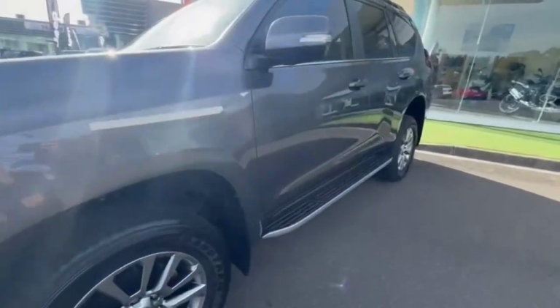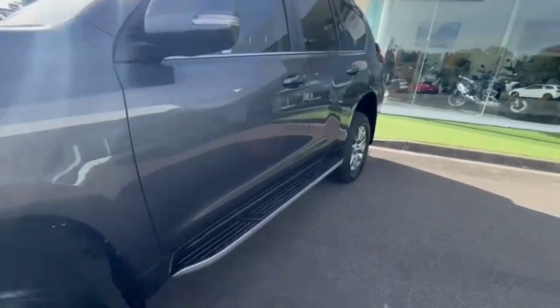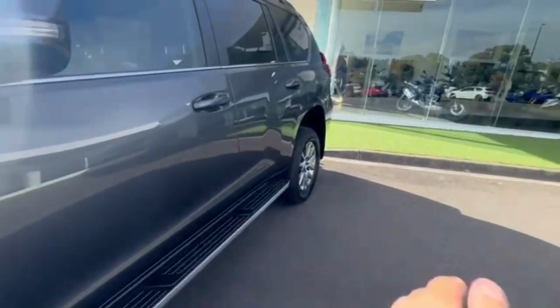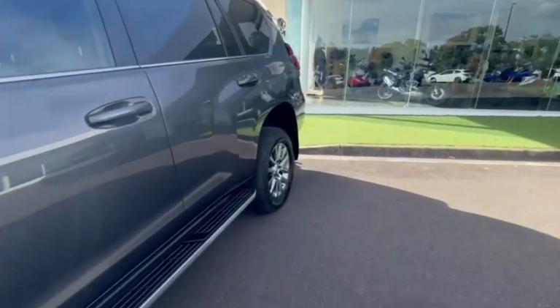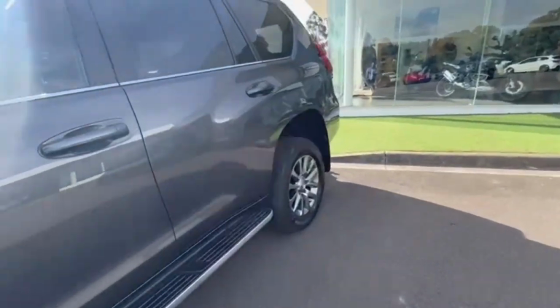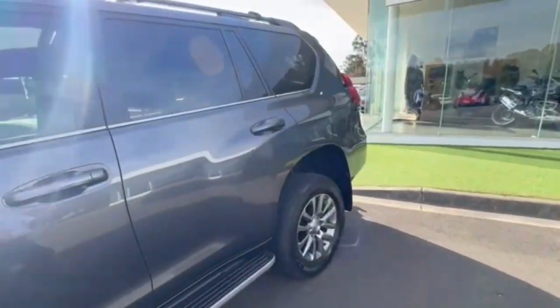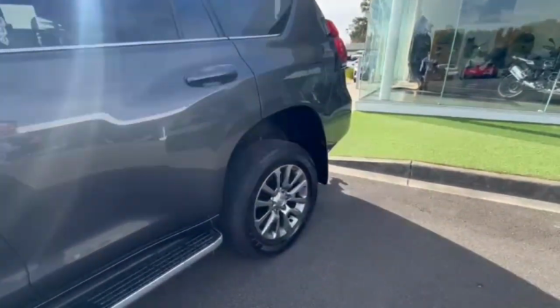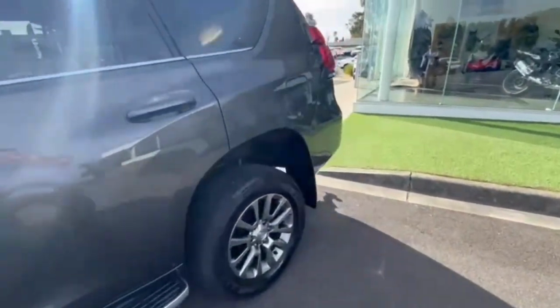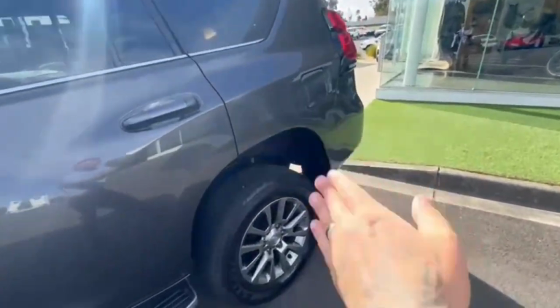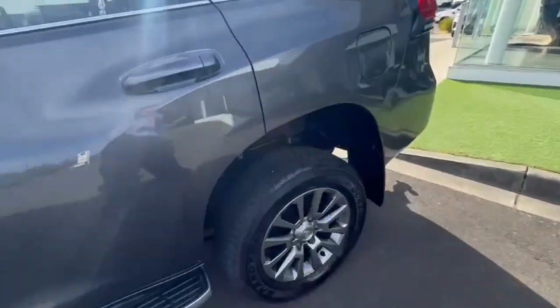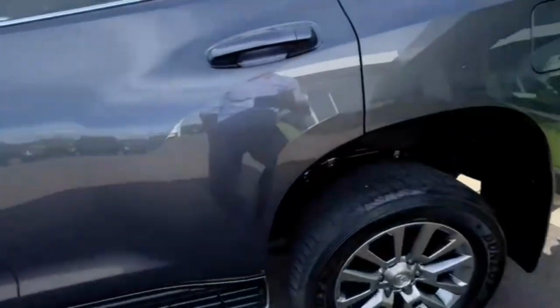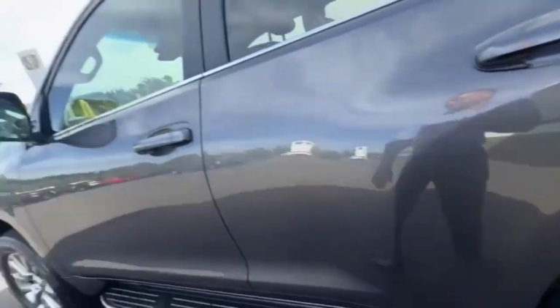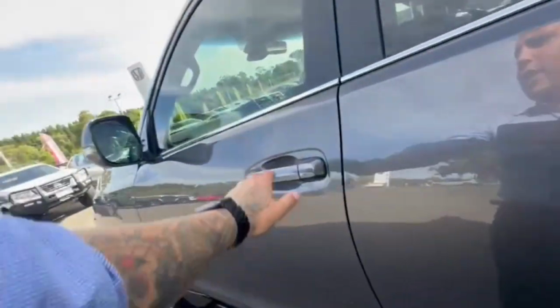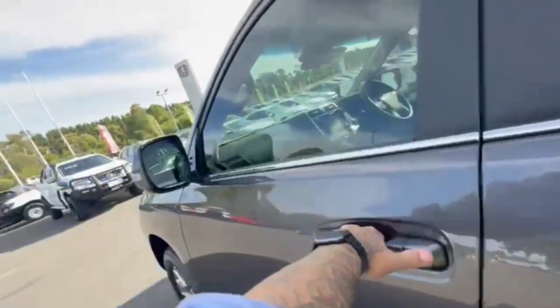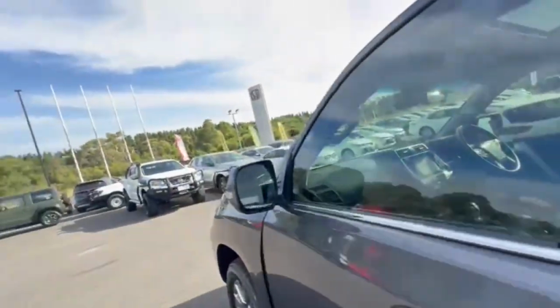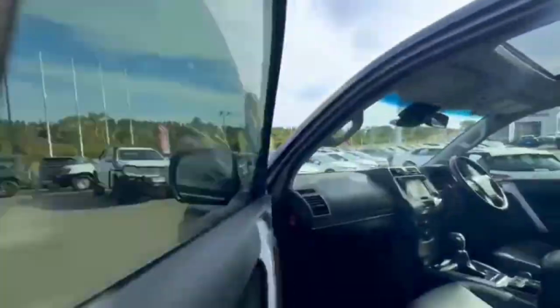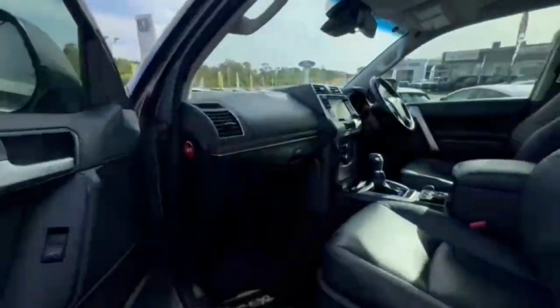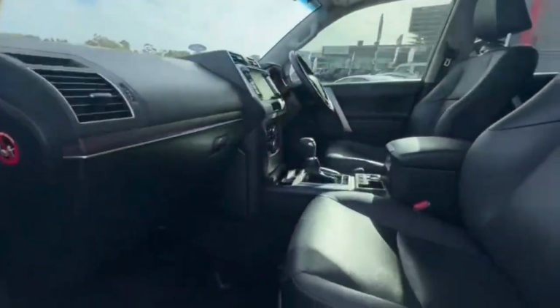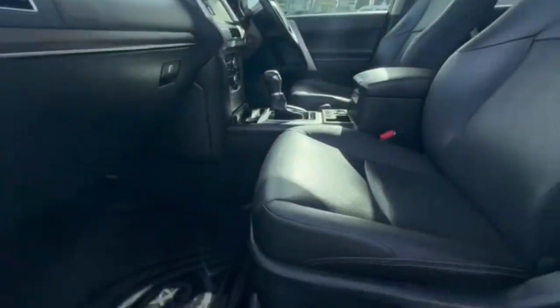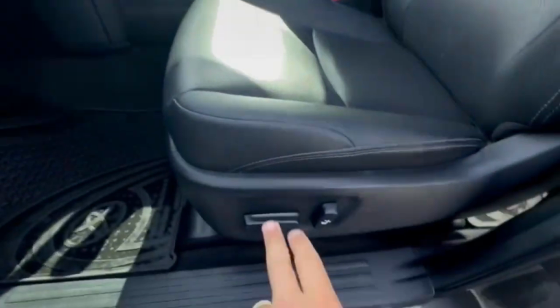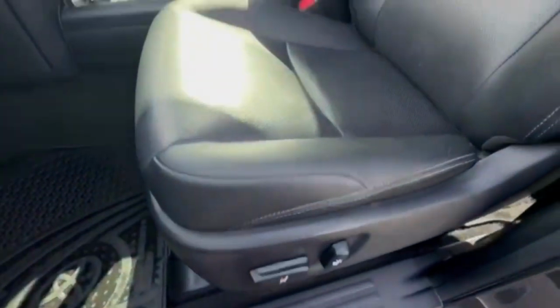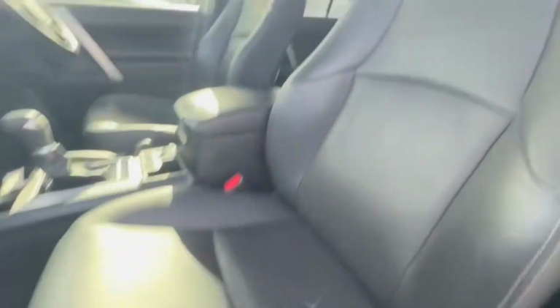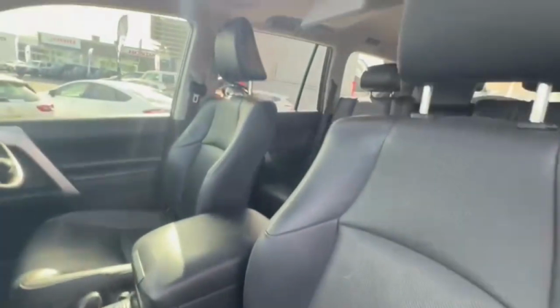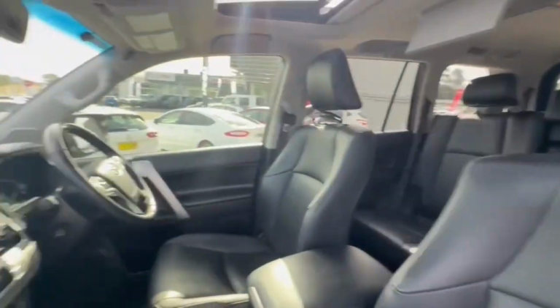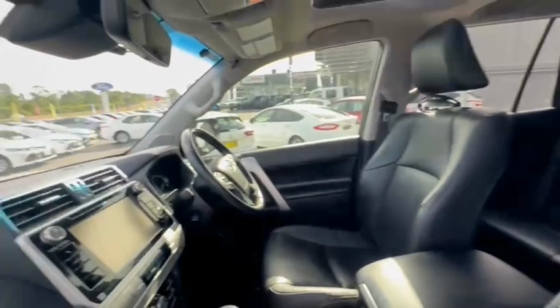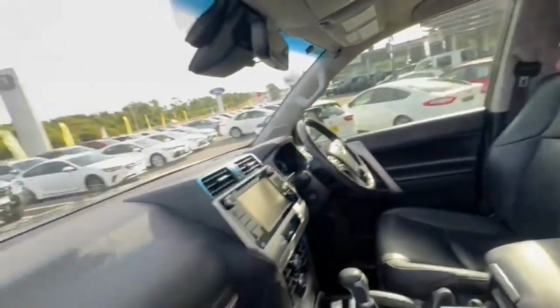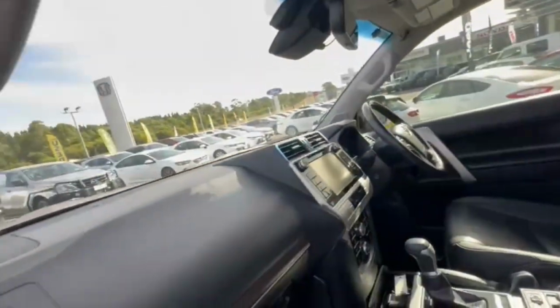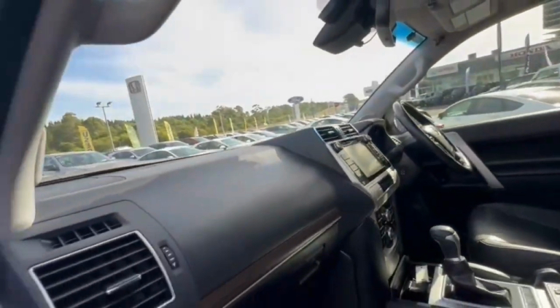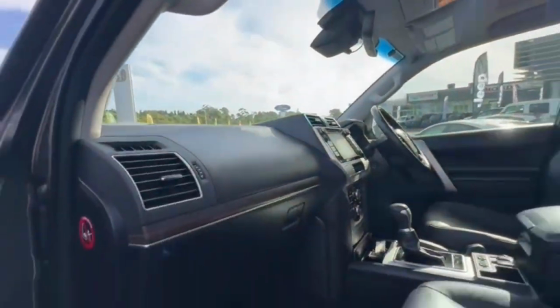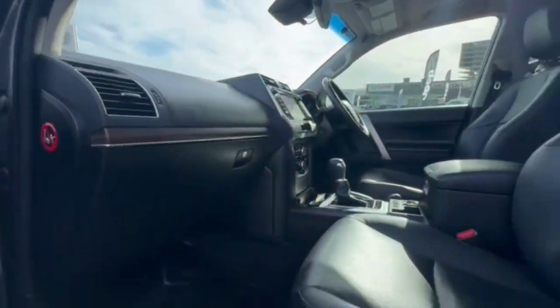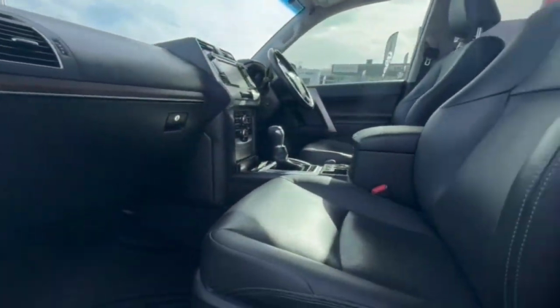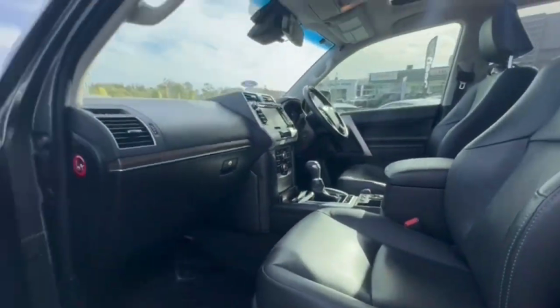Coming down the passenger side, all really nice and tidy. You have nice alloys, also keyless entry, blind spot monitoring, and electric seats on the passenger side. As you can see, the car presents beautifully.